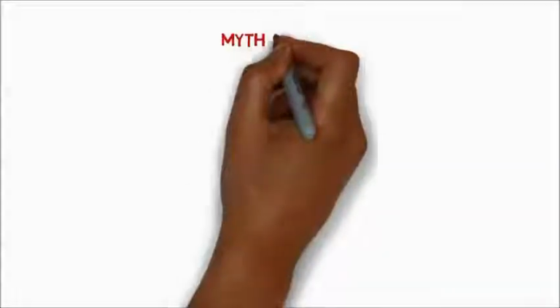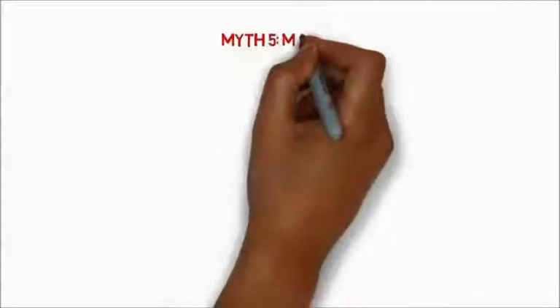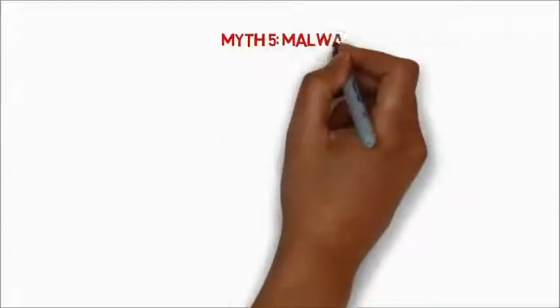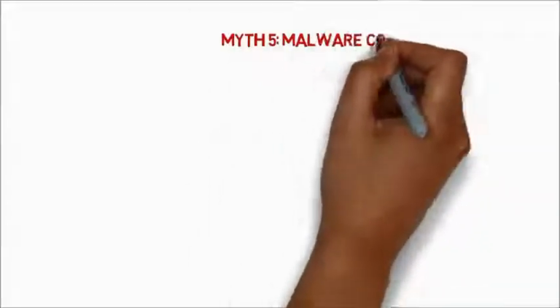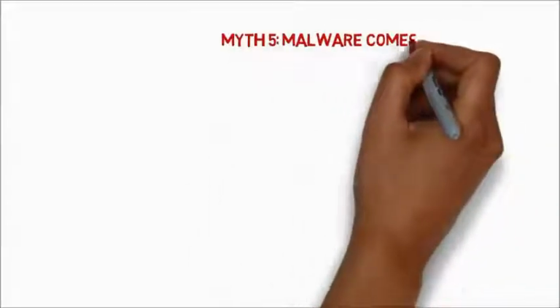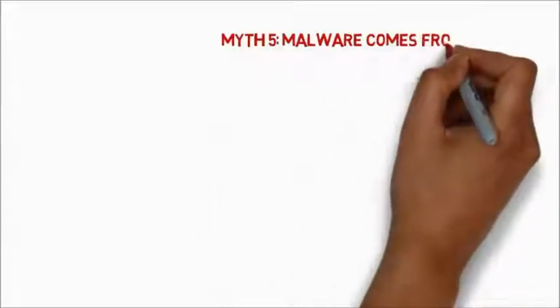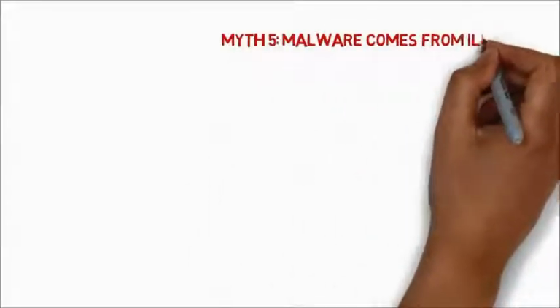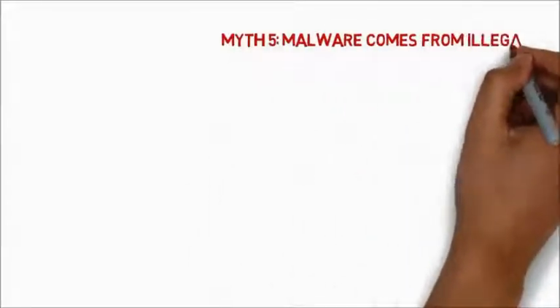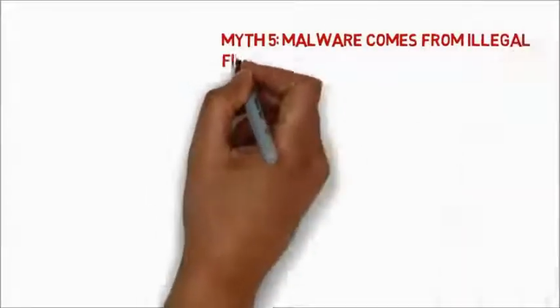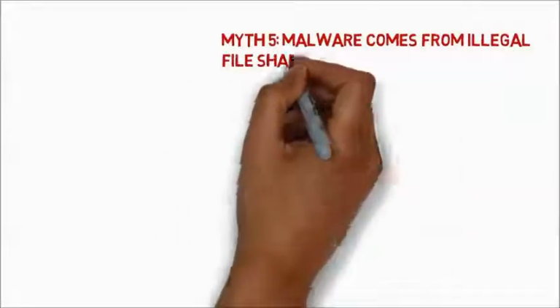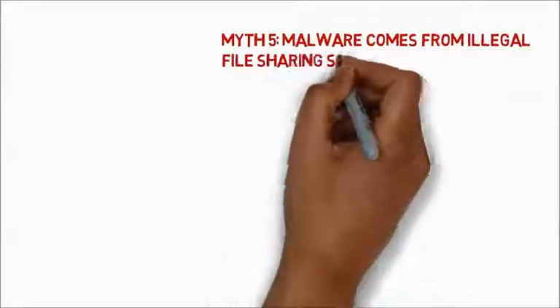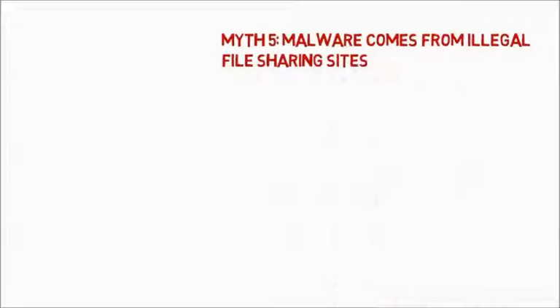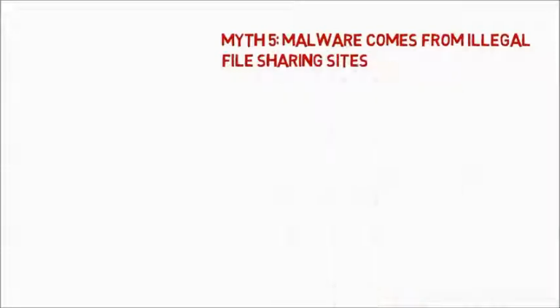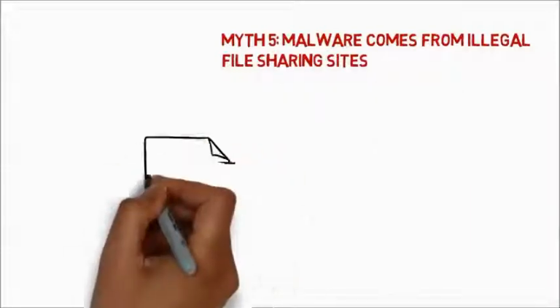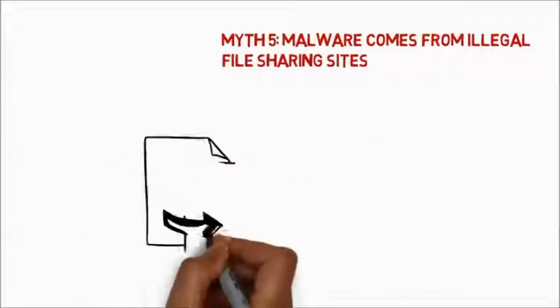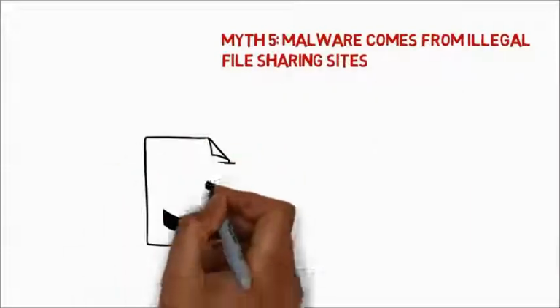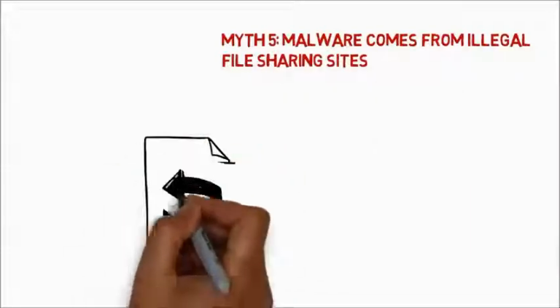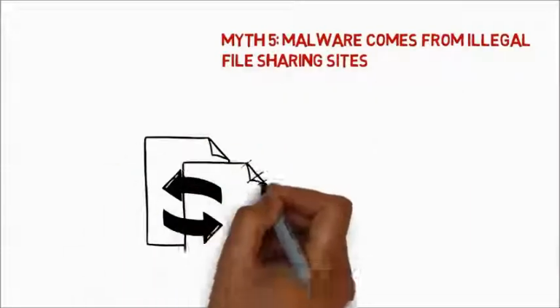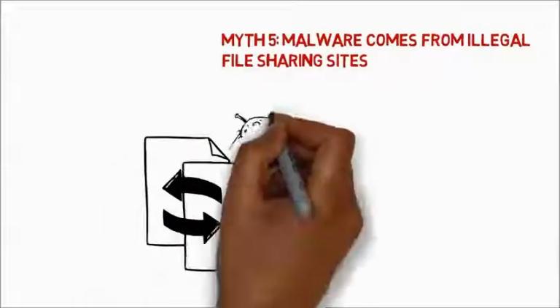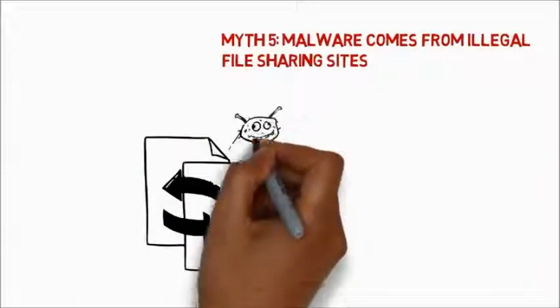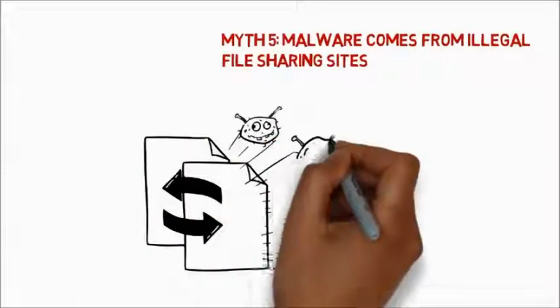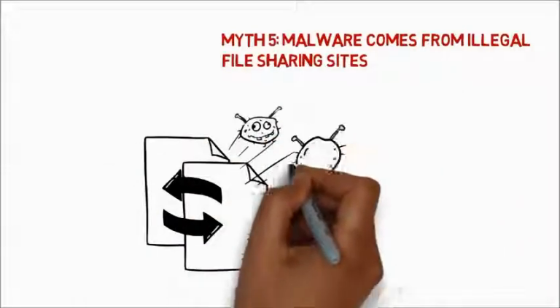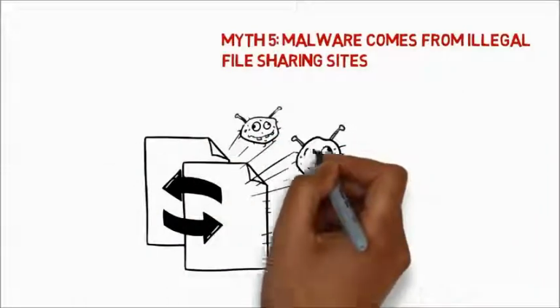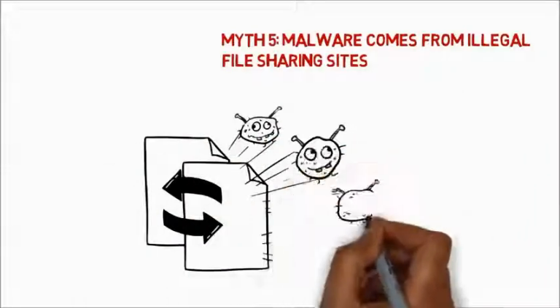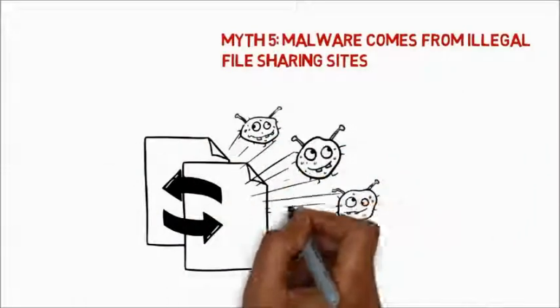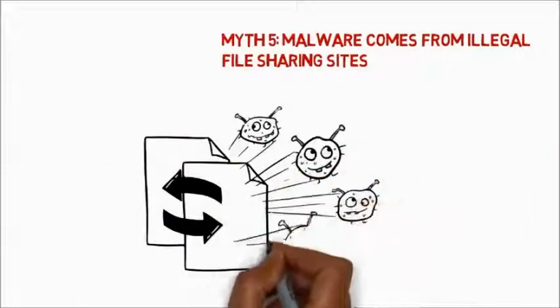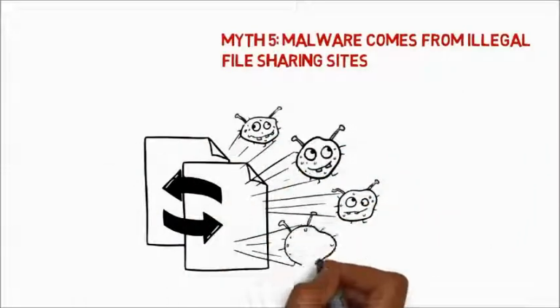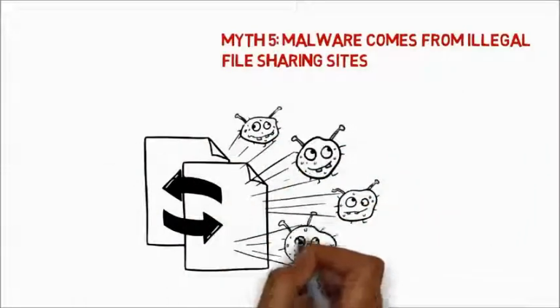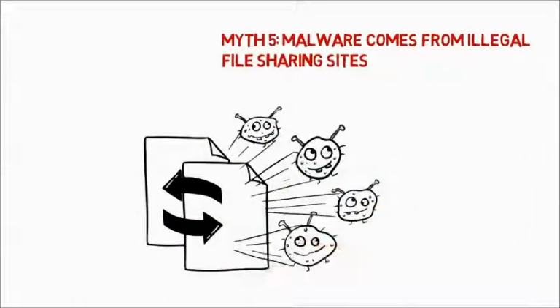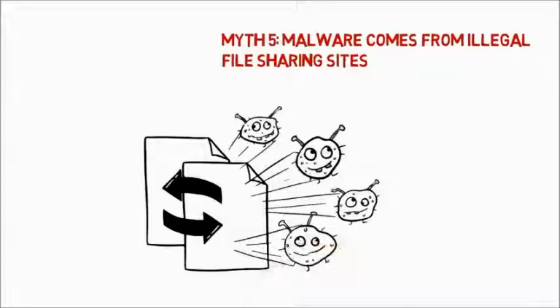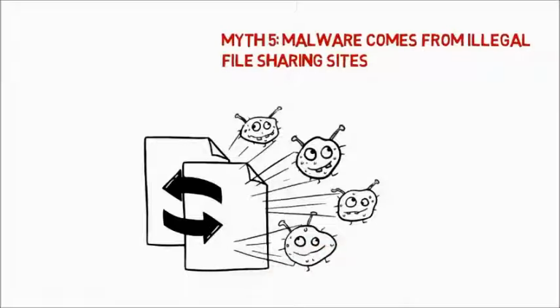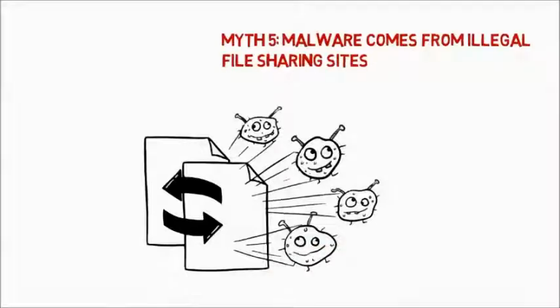Torrent sites and other peer-to-peer networks aren't the only sites that contain malware. The majority of malware comes from normal-looking websites or legitimate sites that have been compromised.